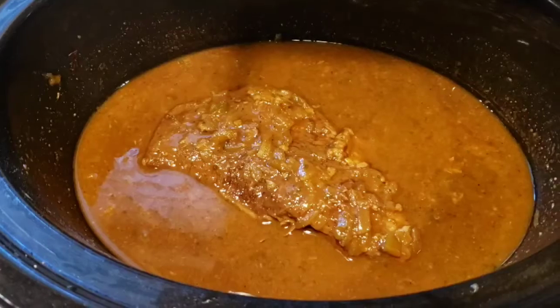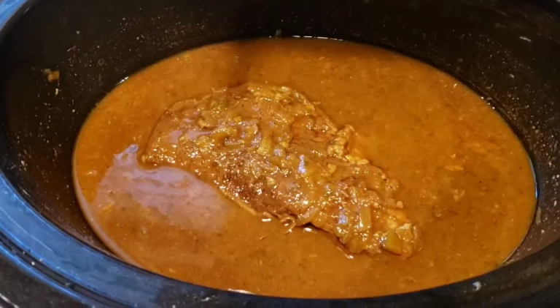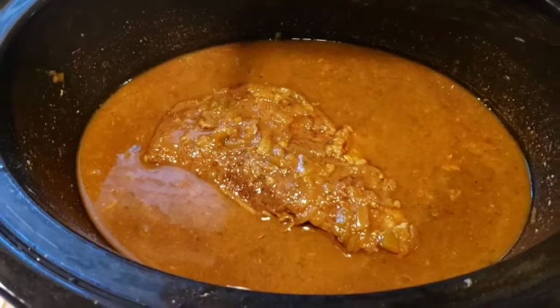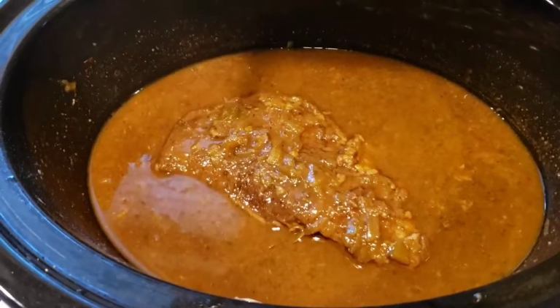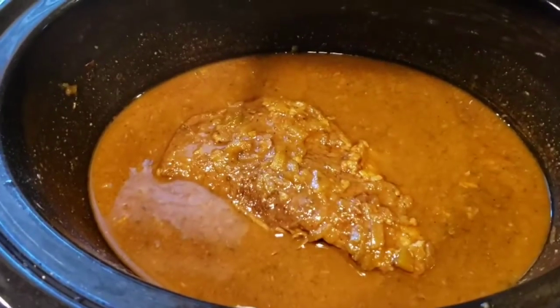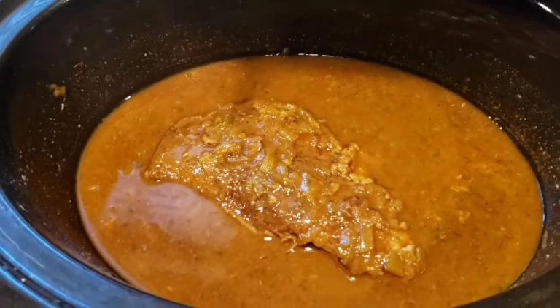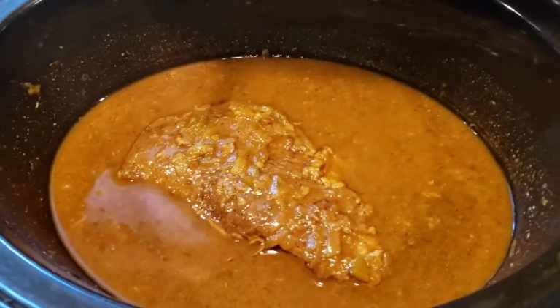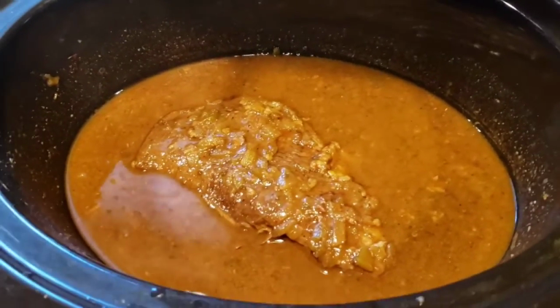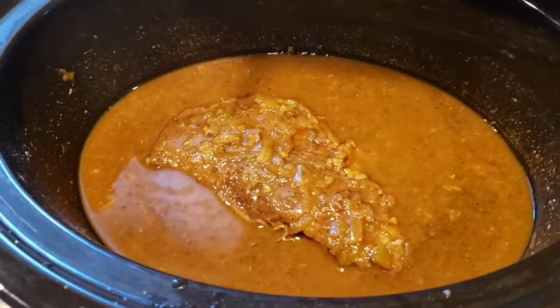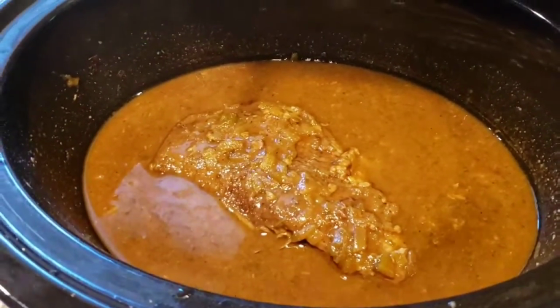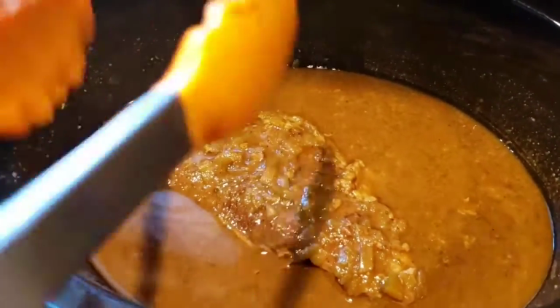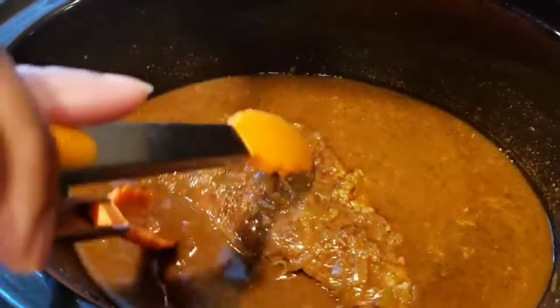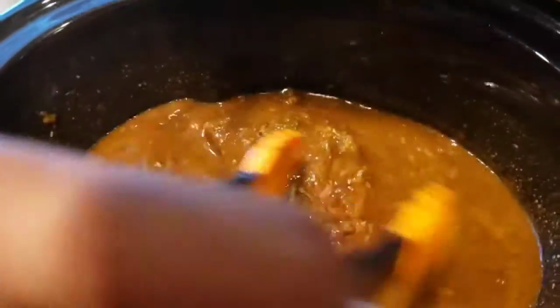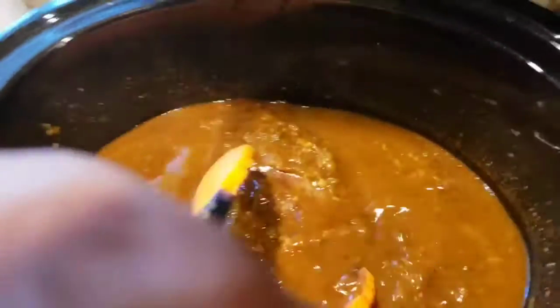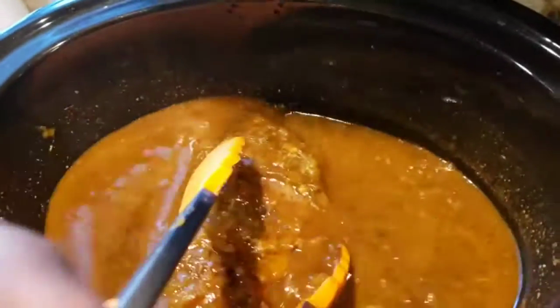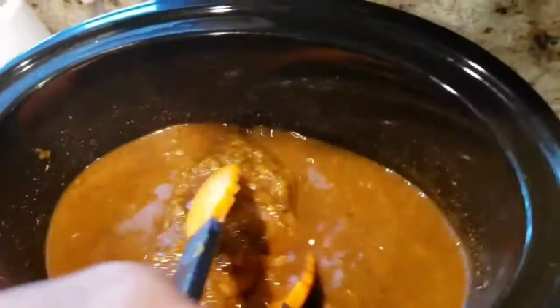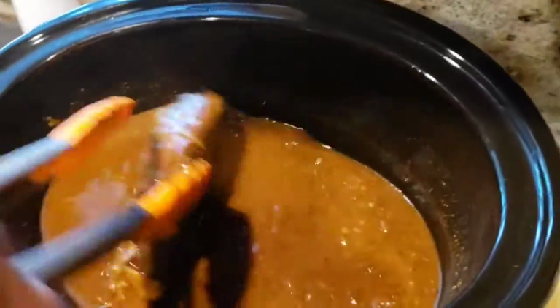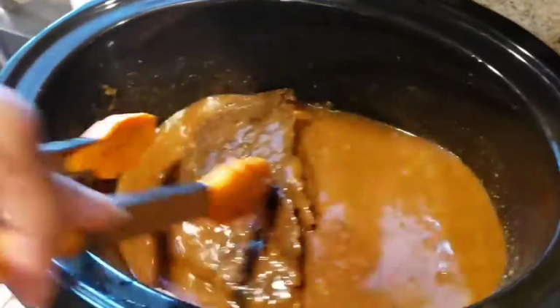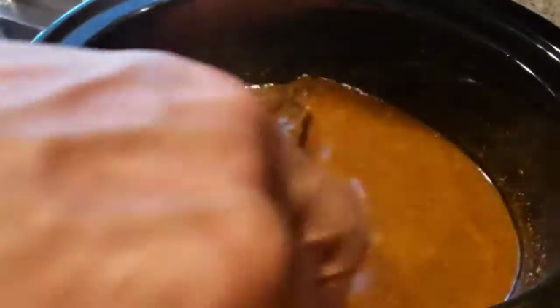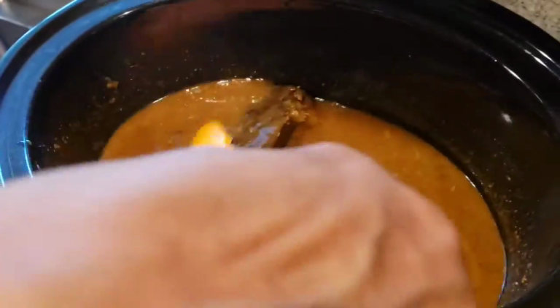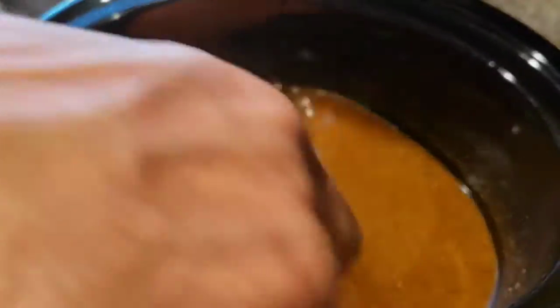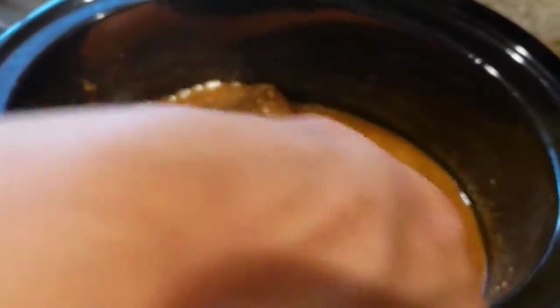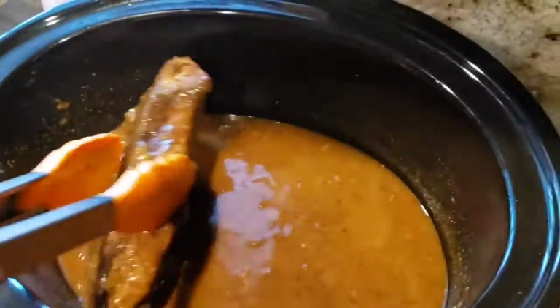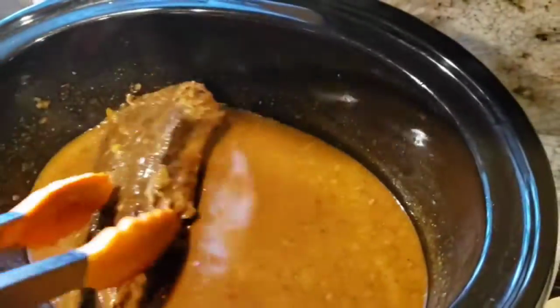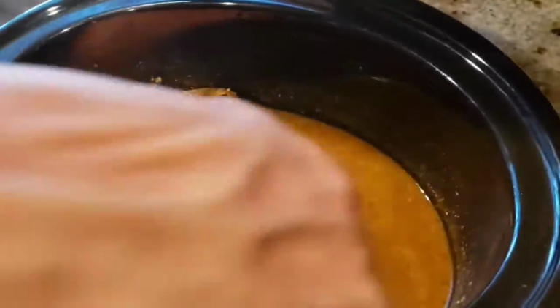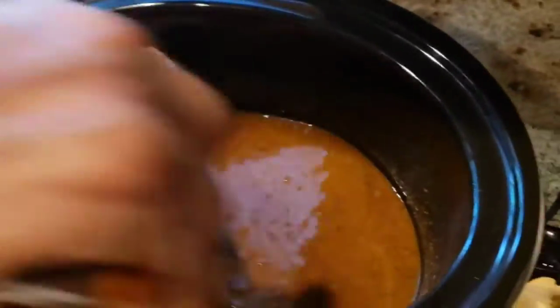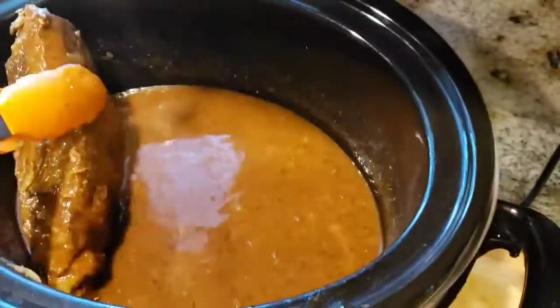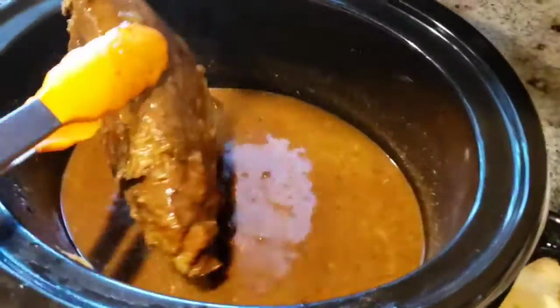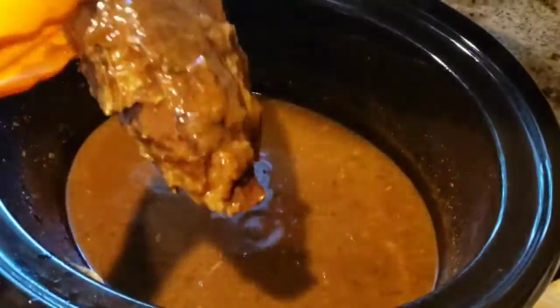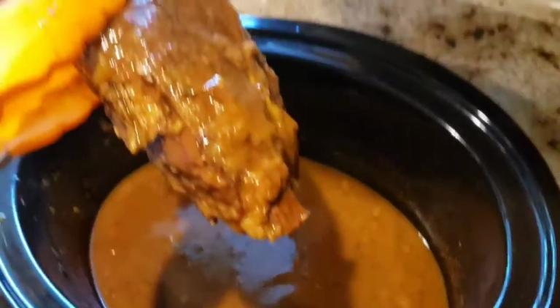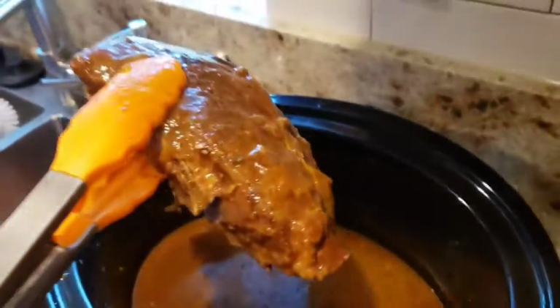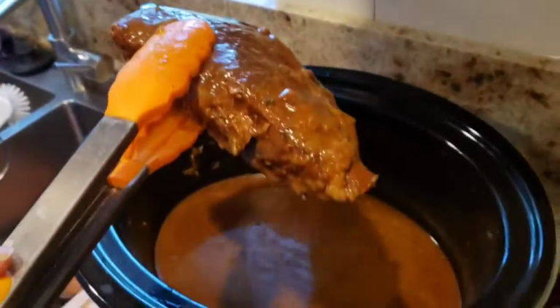Hi everyone, I'm back. So this is what the roast looks like so far — it basically makes its own gravy. This is a London broil.